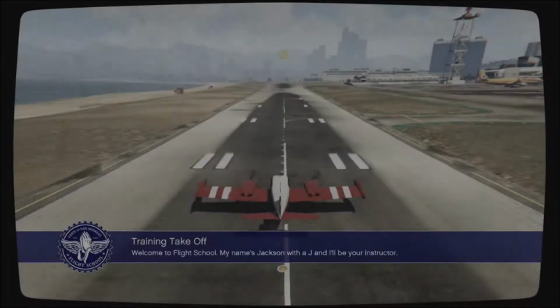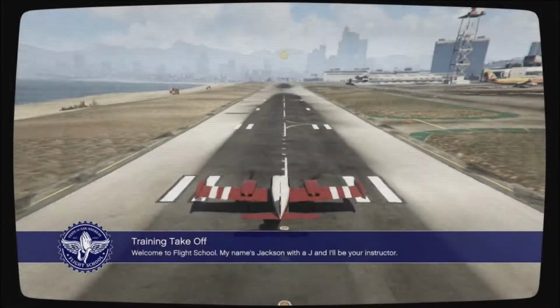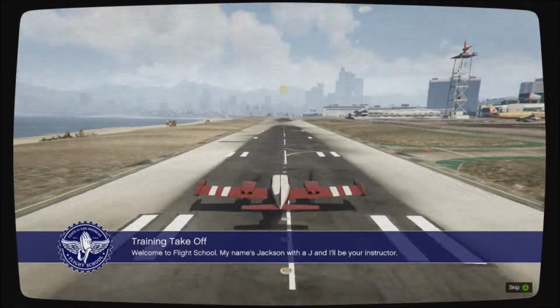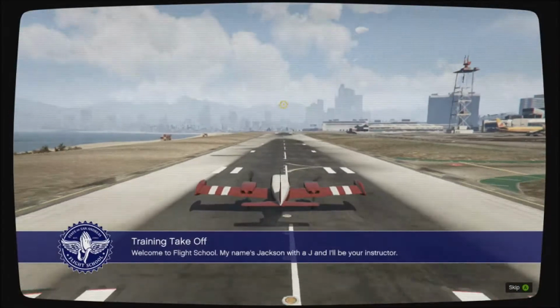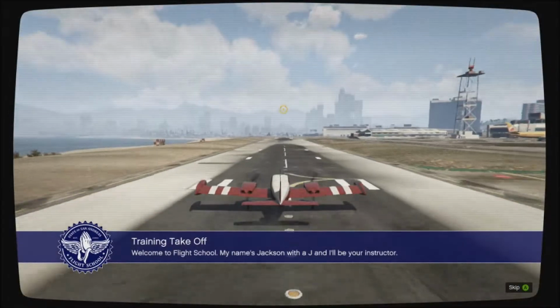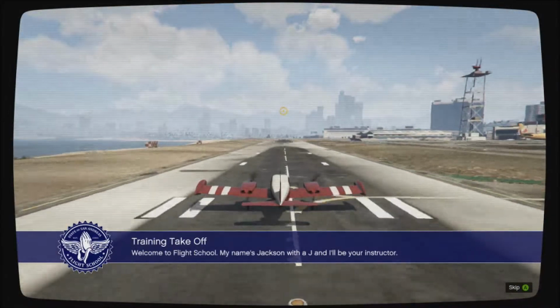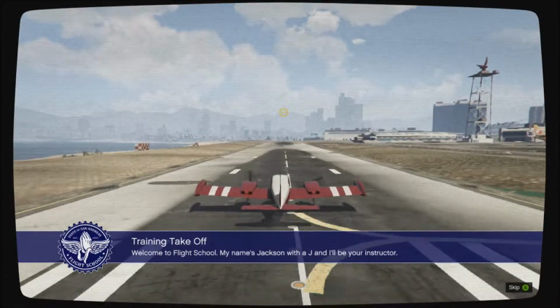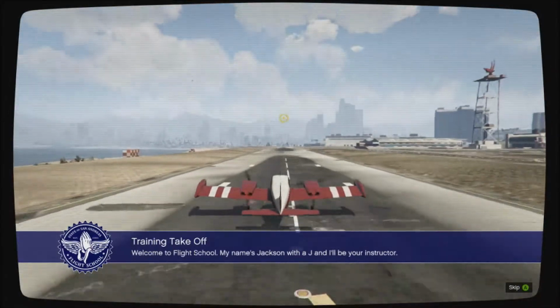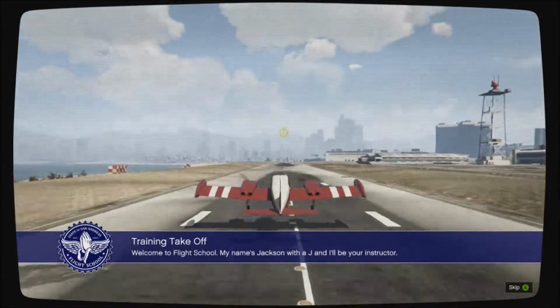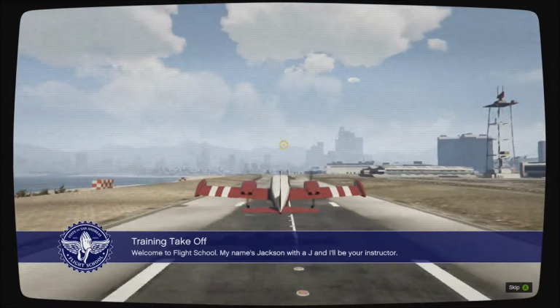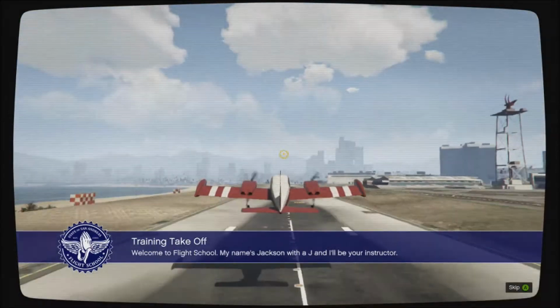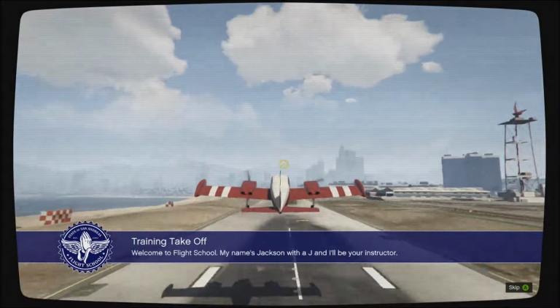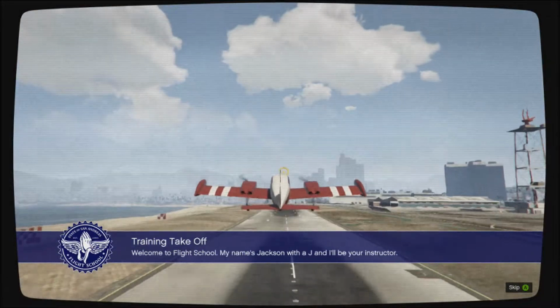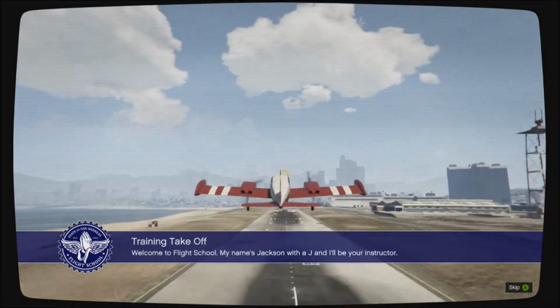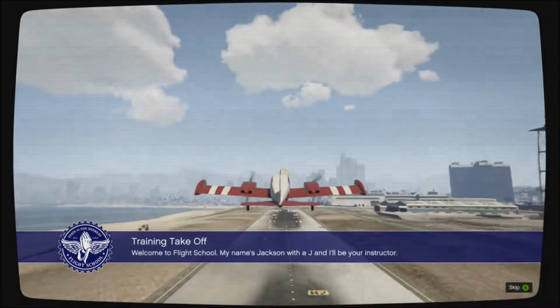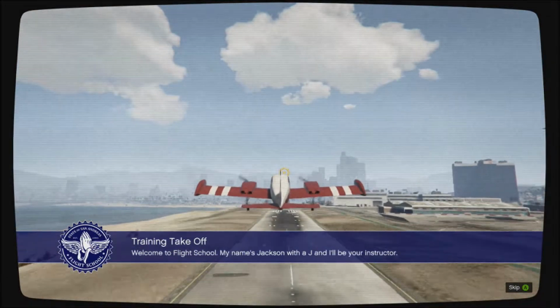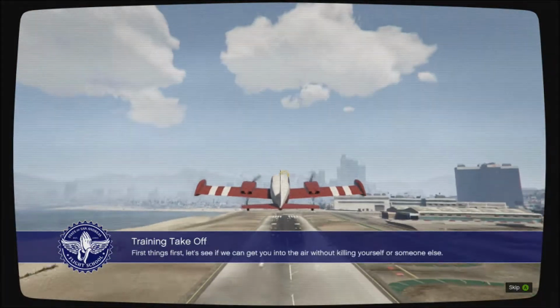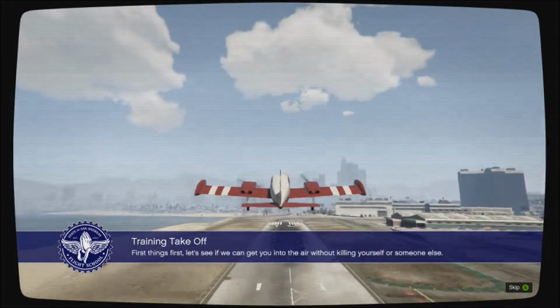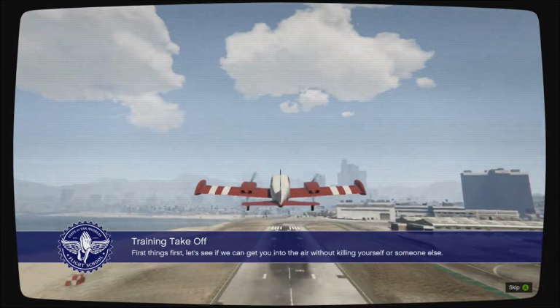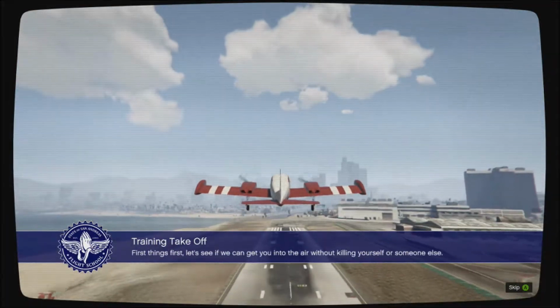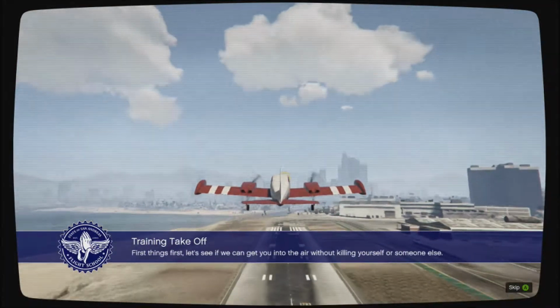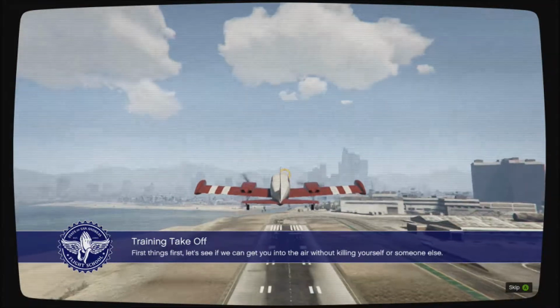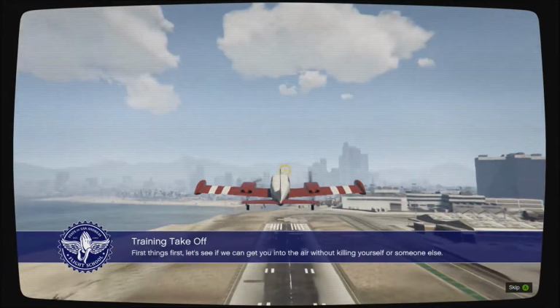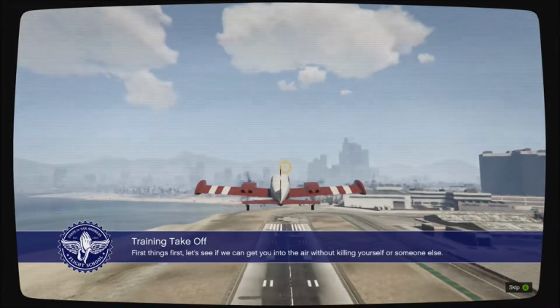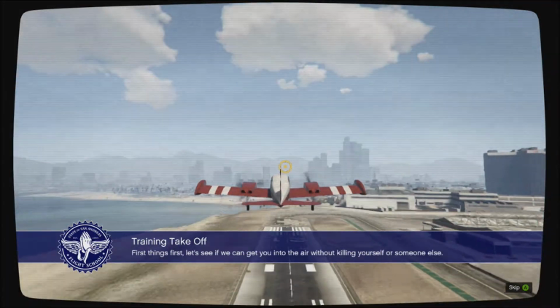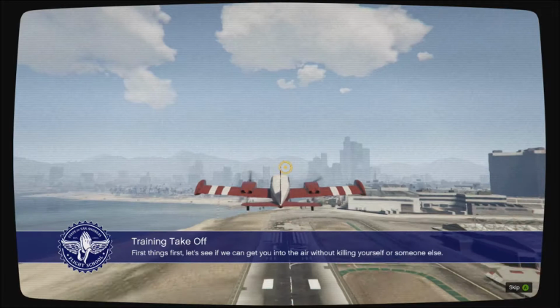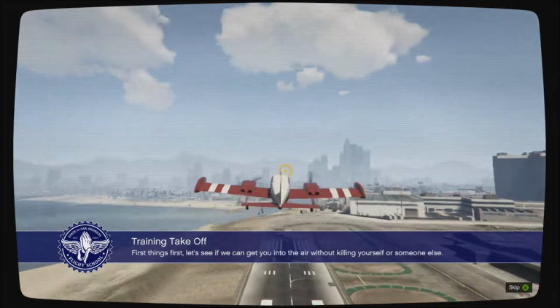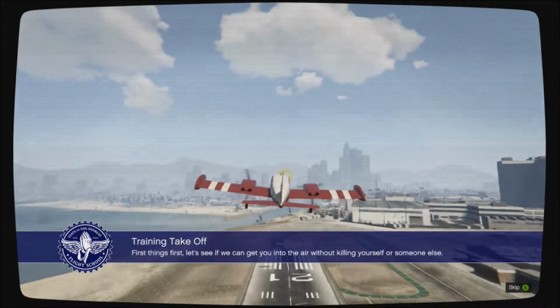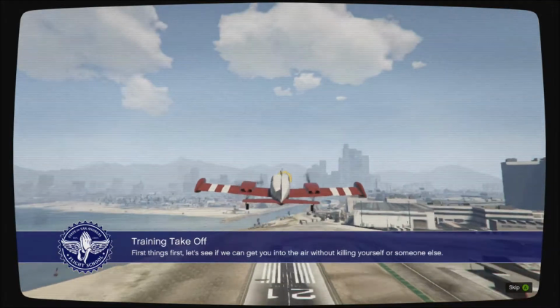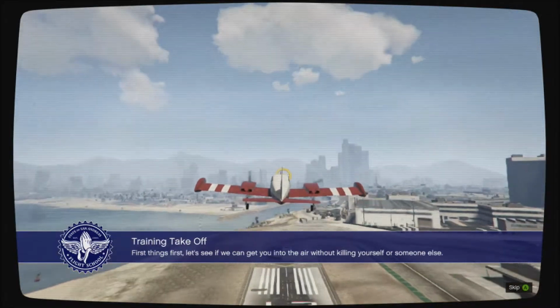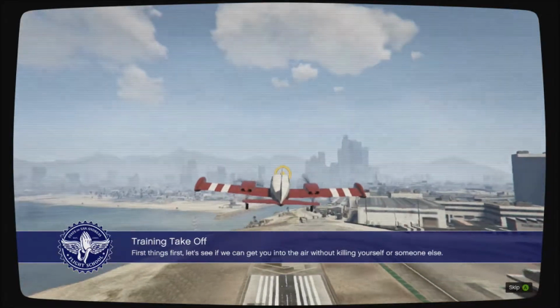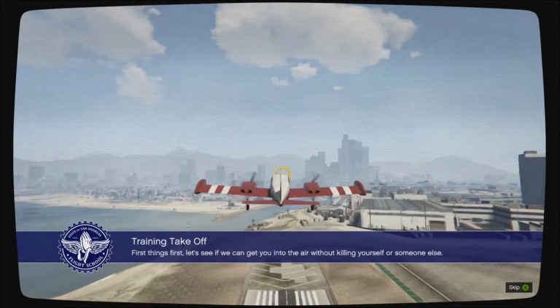Welcome to Flight School. My name is Jackson — with a J — and I'll be your instructor. First things first, let's see if we can get you into the air without killing yourself or someone else.